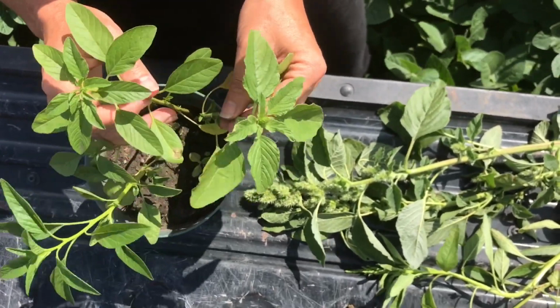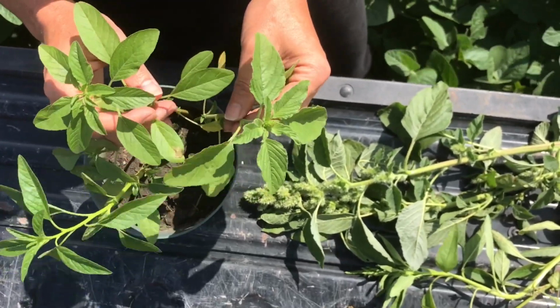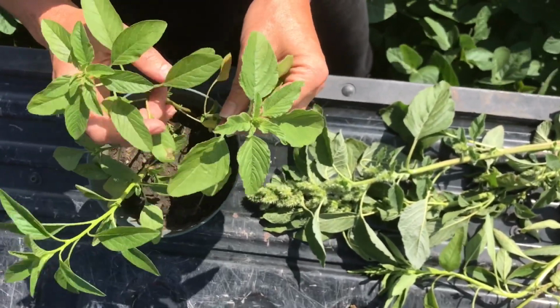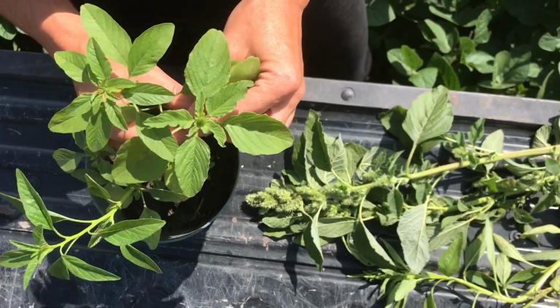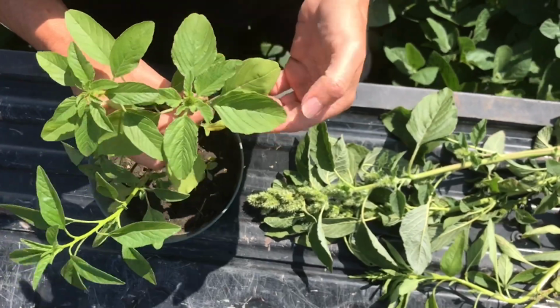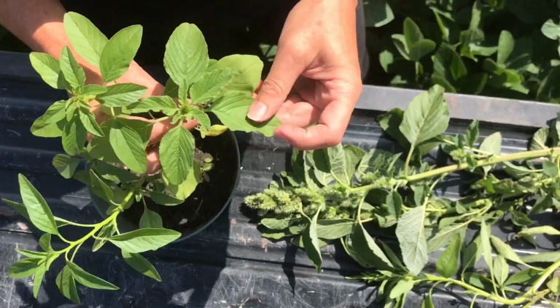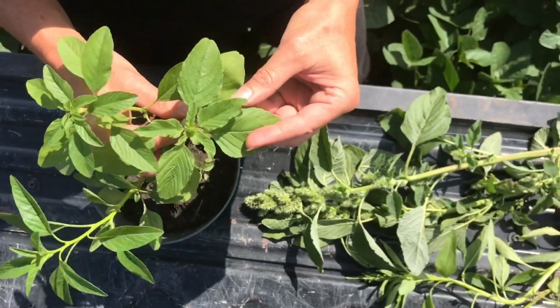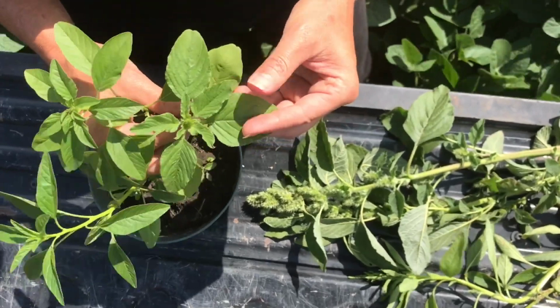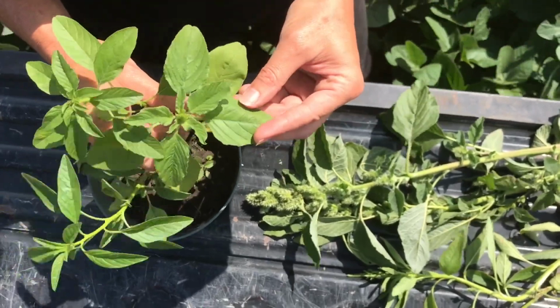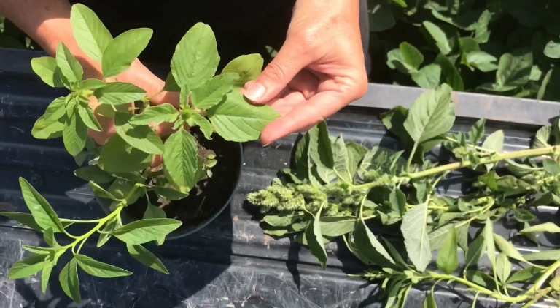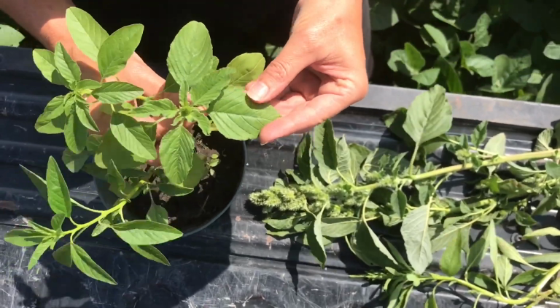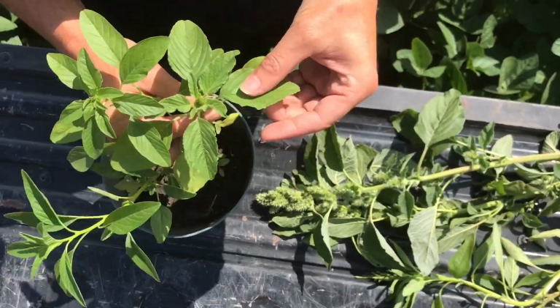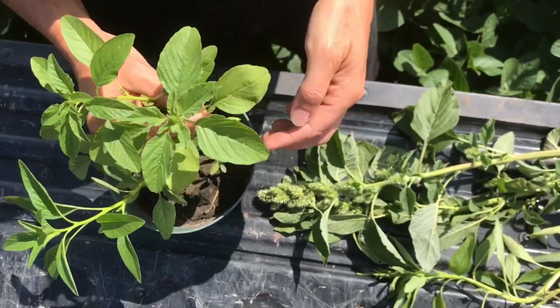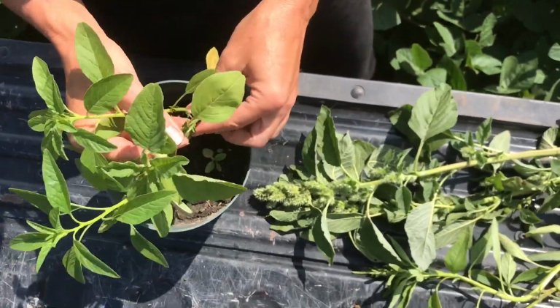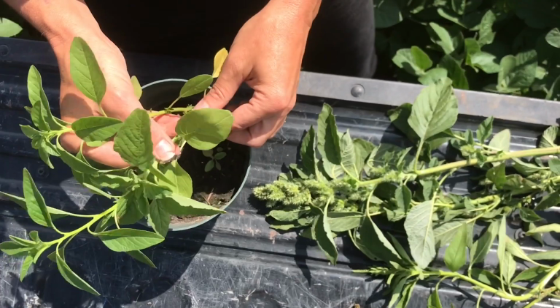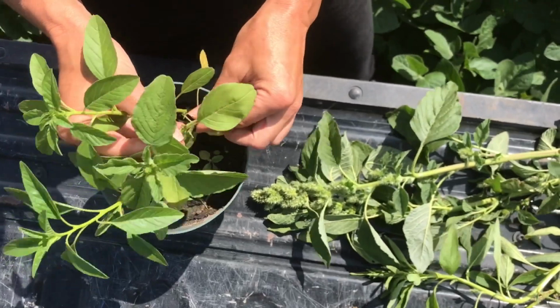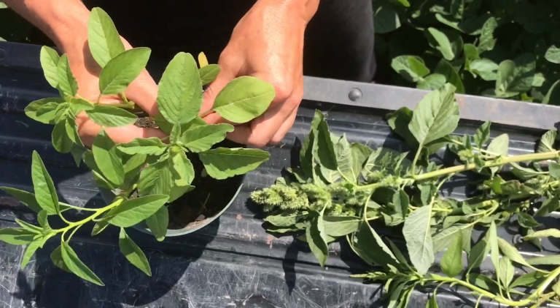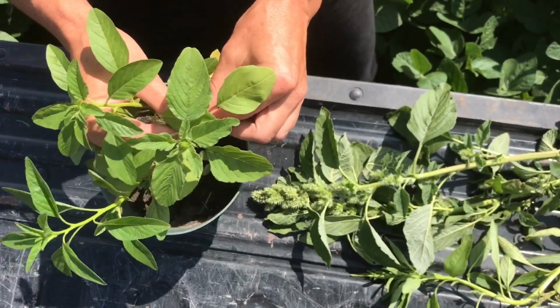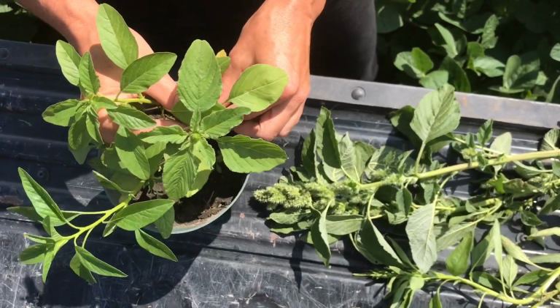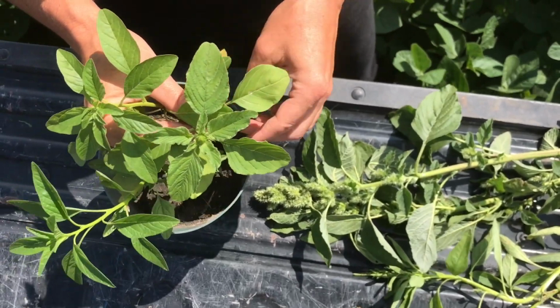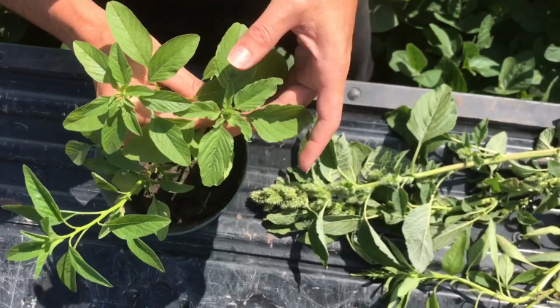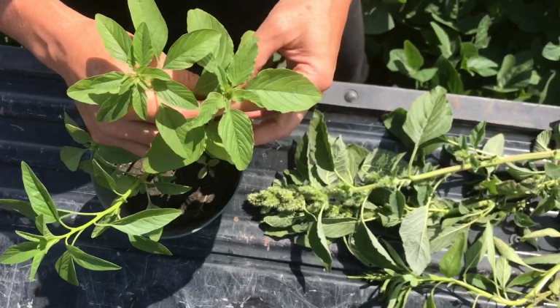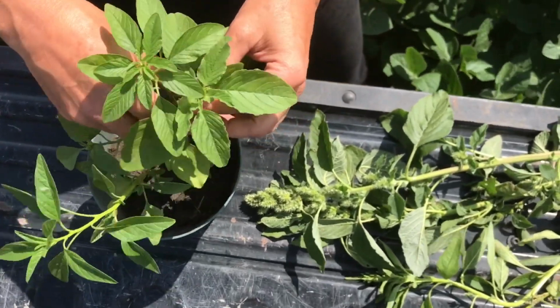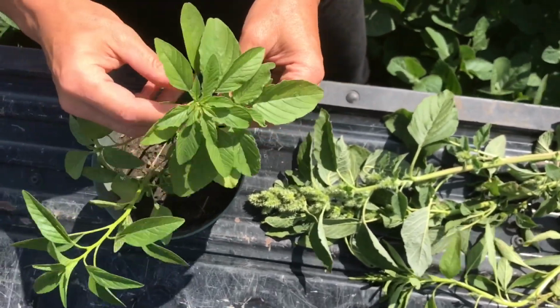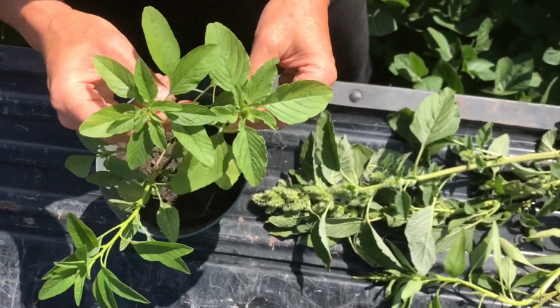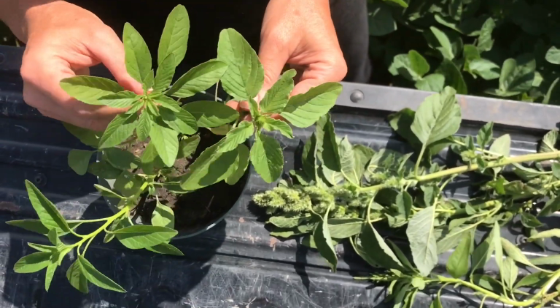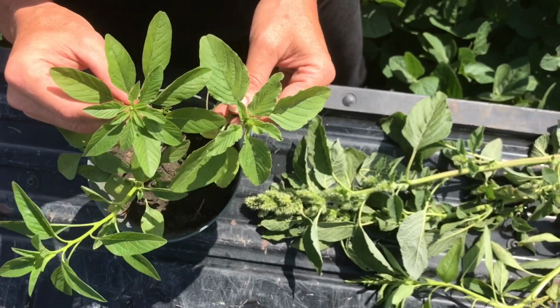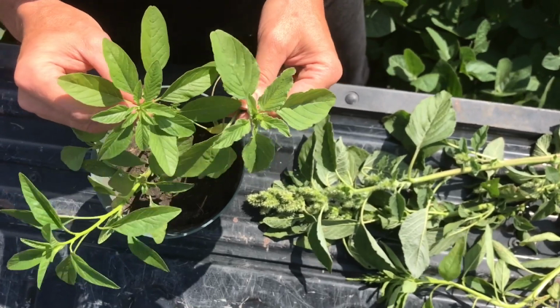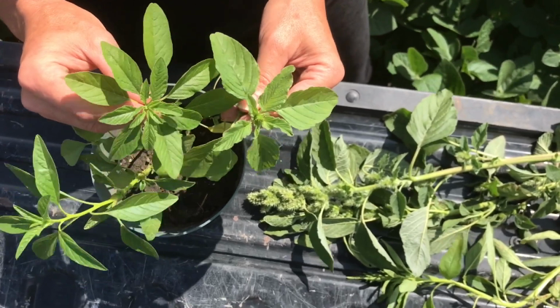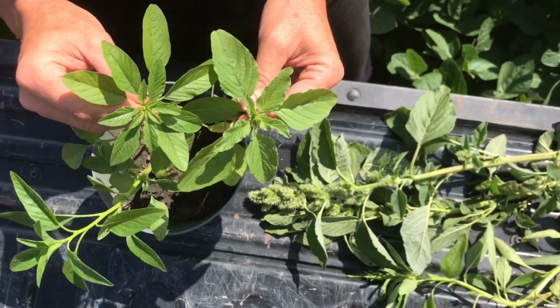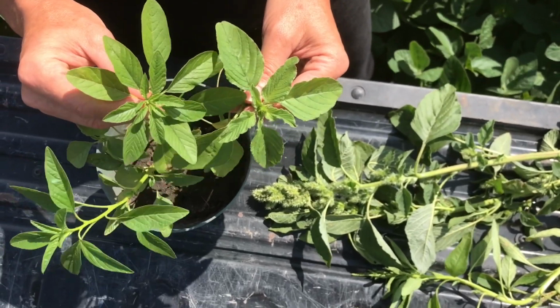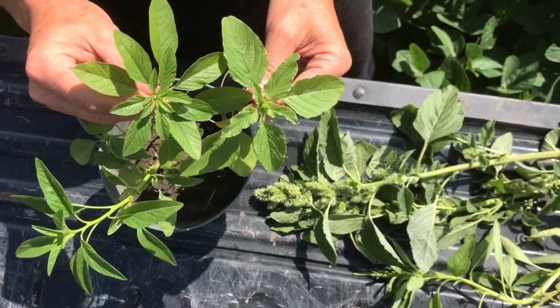So redroot pigweed, very common in Manitoba, it has a wide leaf, there is a pubescence to the stem so it has hairs on the stem, and if you look at it from the top down you can see that there's a significant difference in how that leaf arrangement happens.